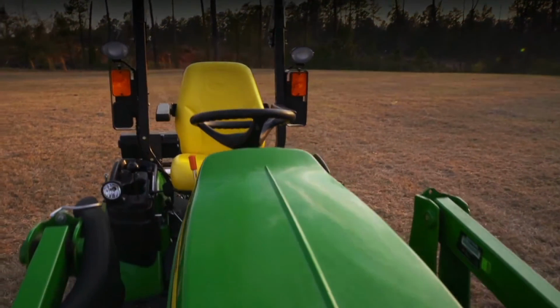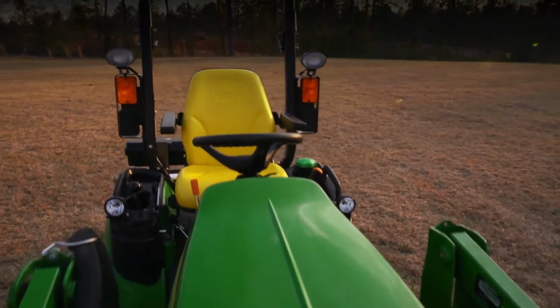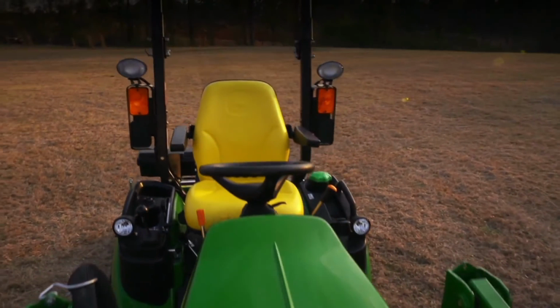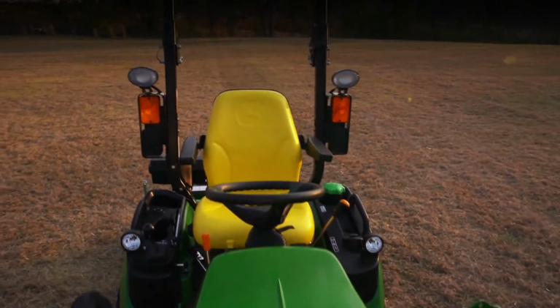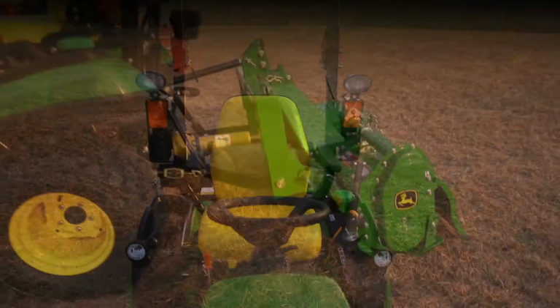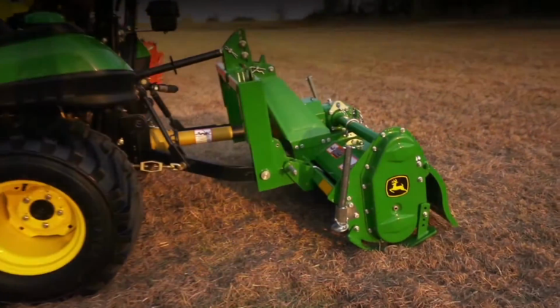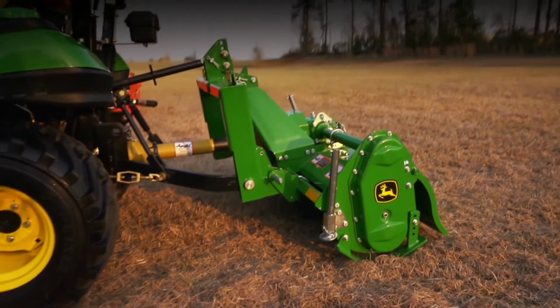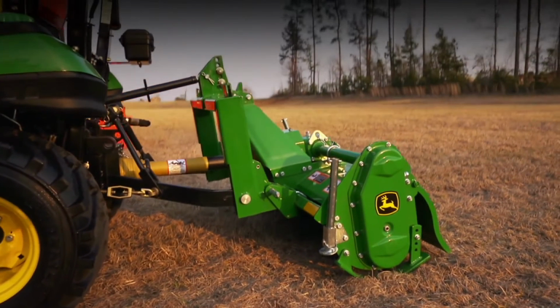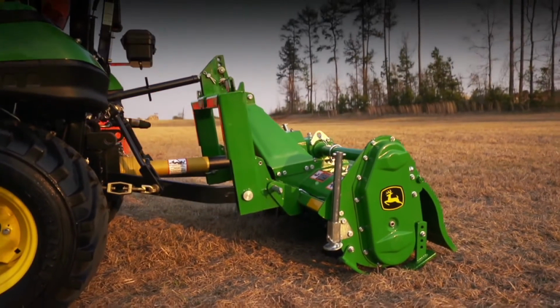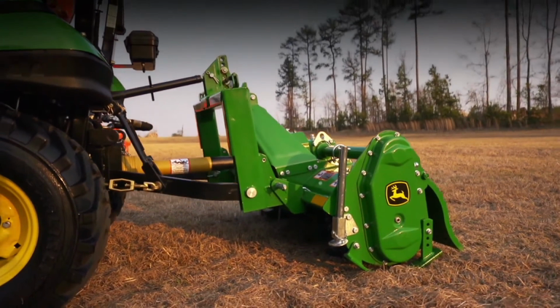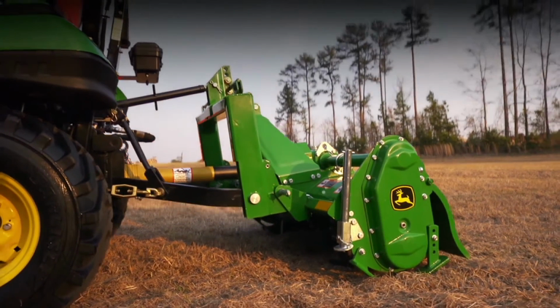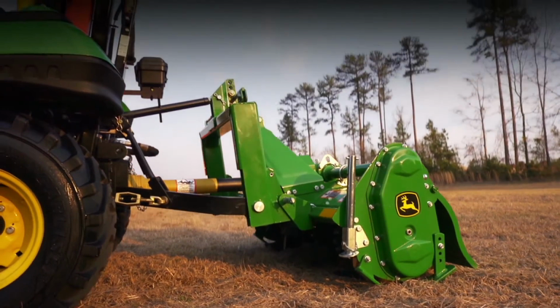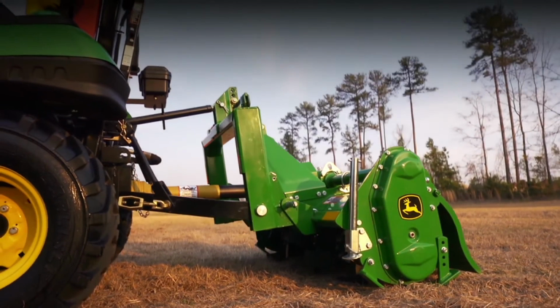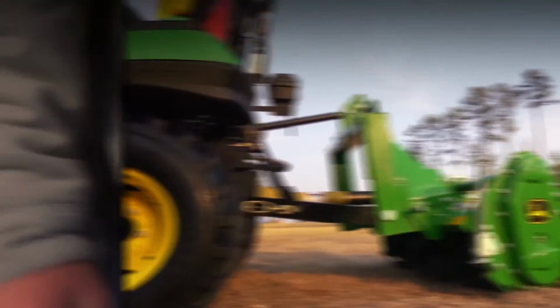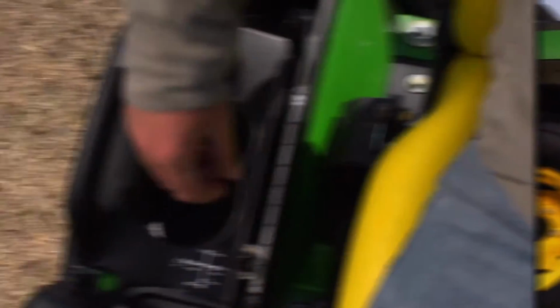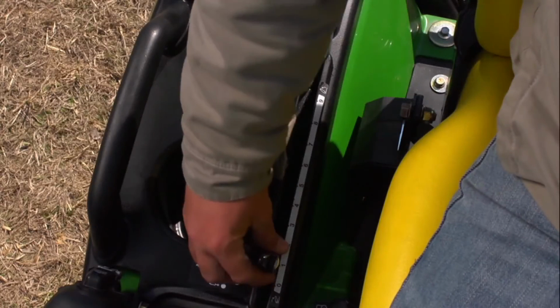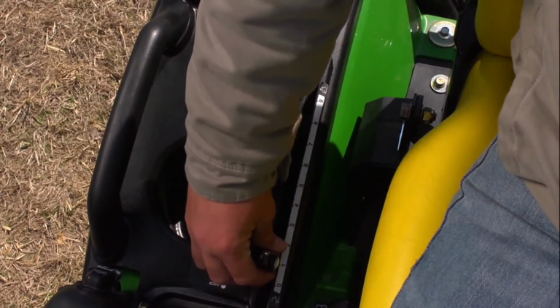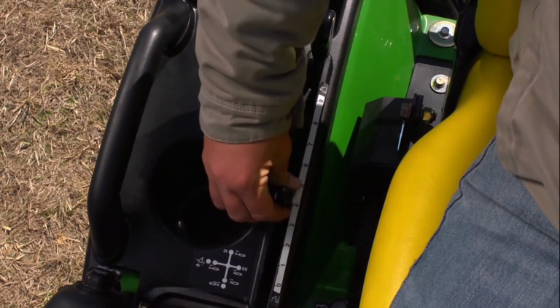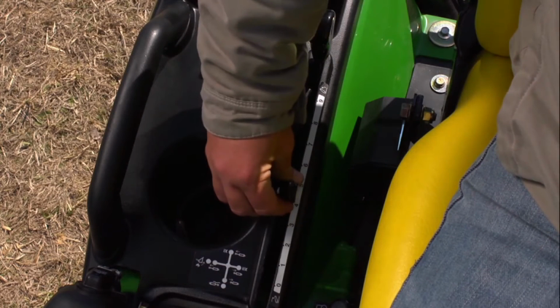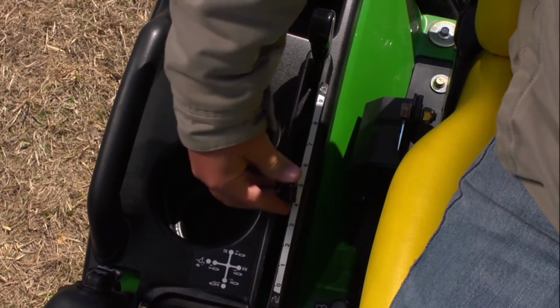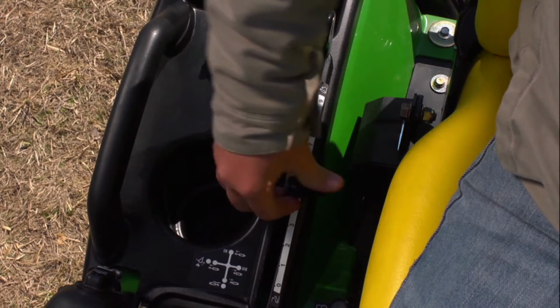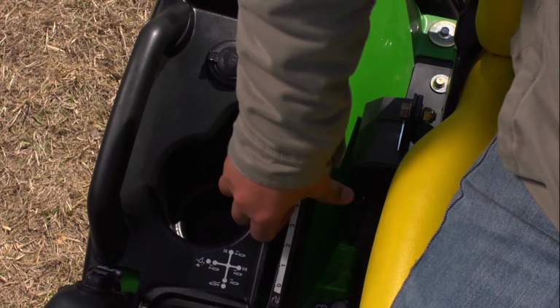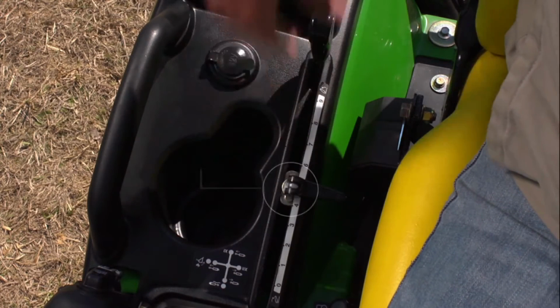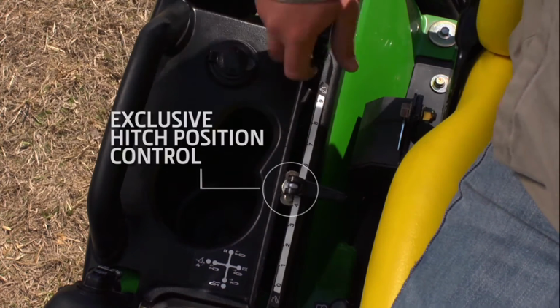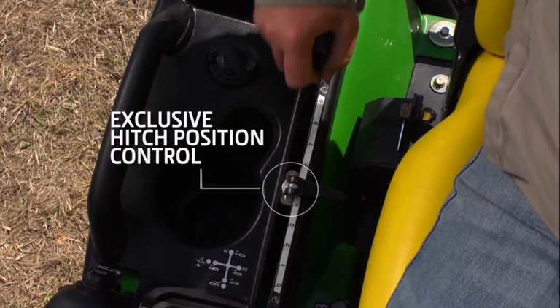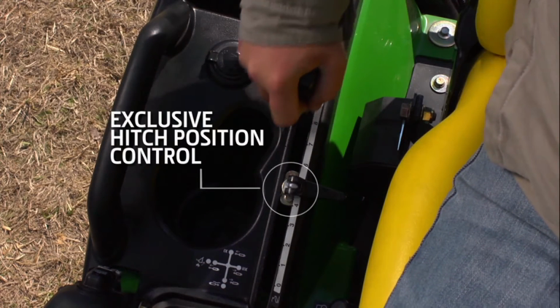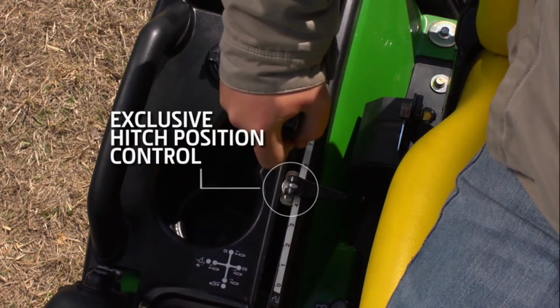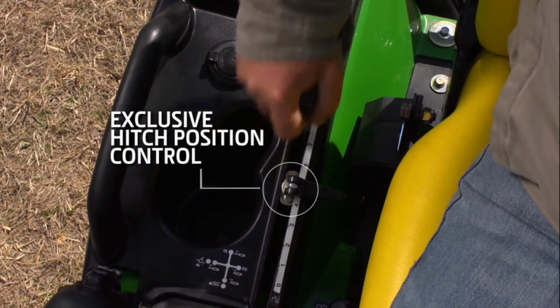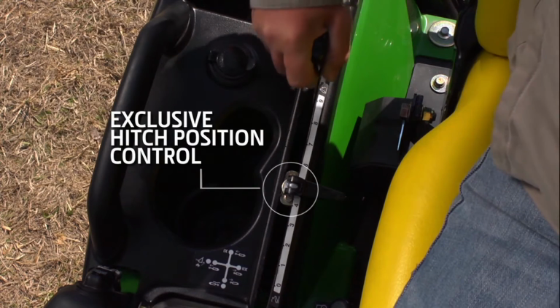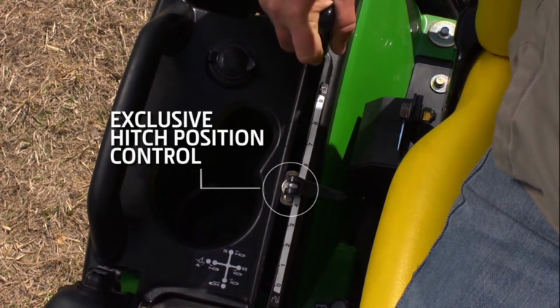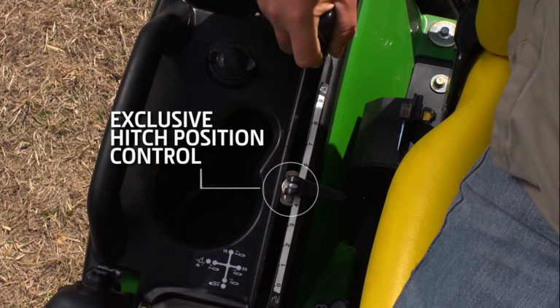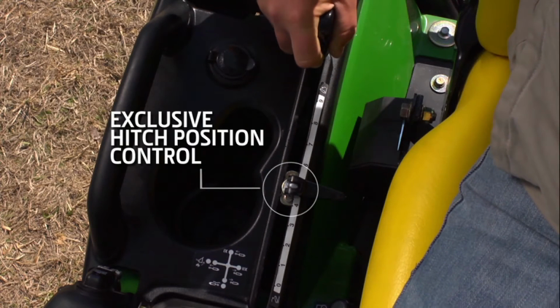This innovative feature lets you place the implement in the same working position every time, every pass. All you do is adjust this numerical lift-lower control lever to your exact working position, and the system remembers your setting every time.